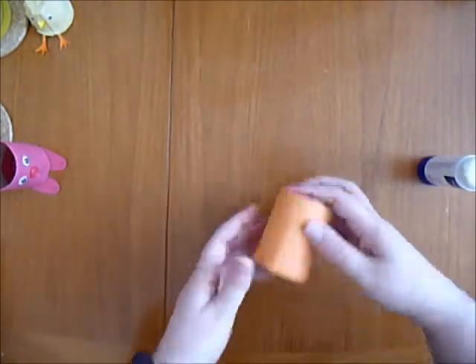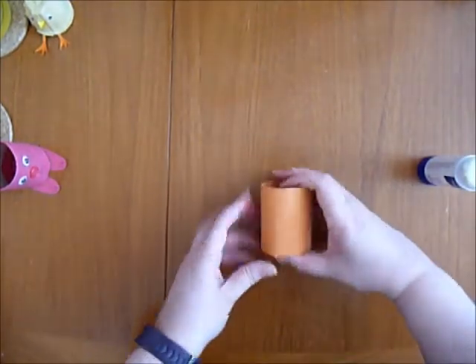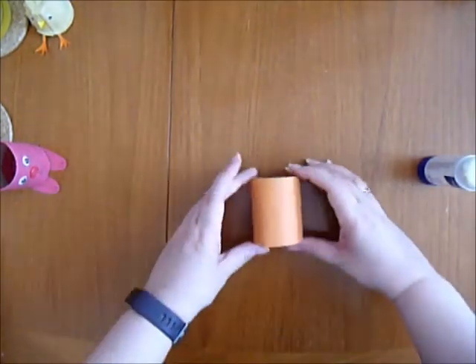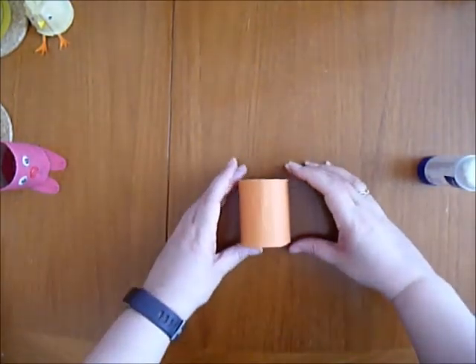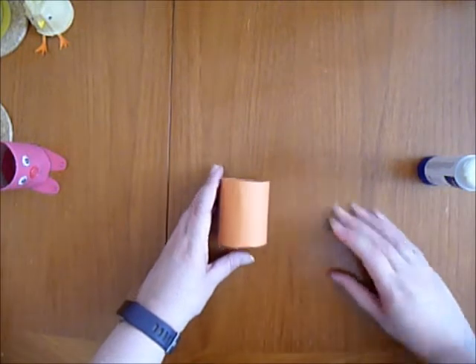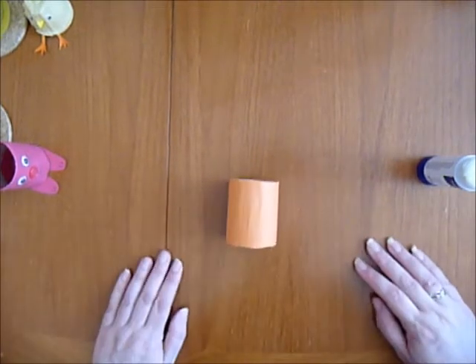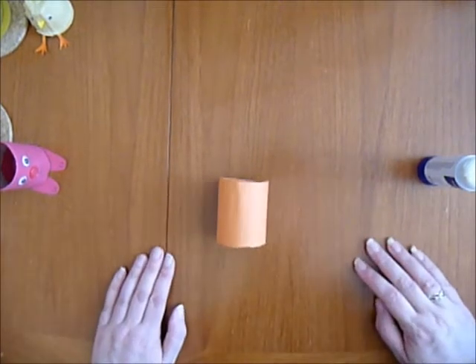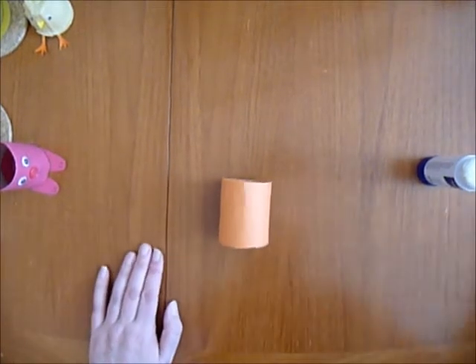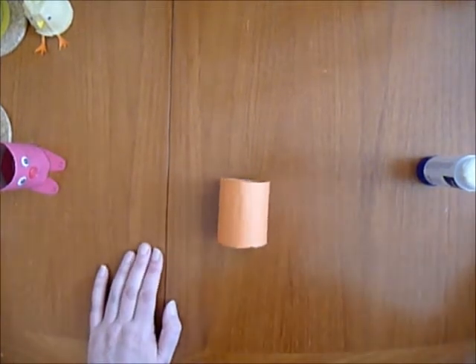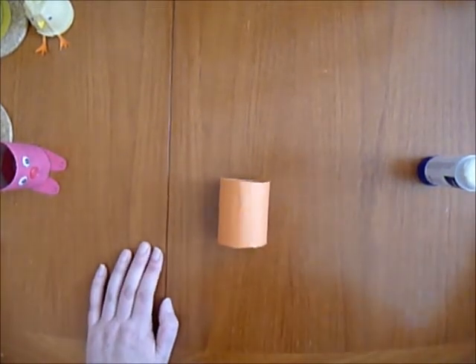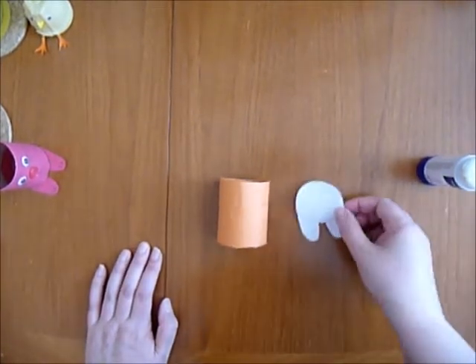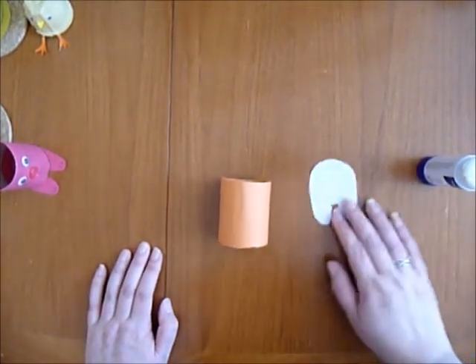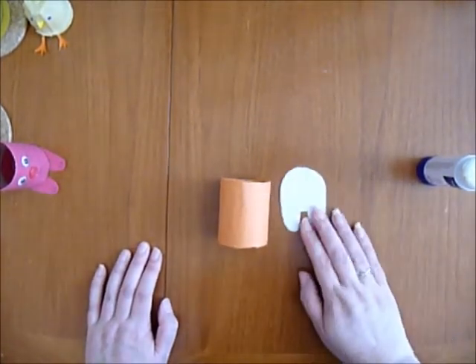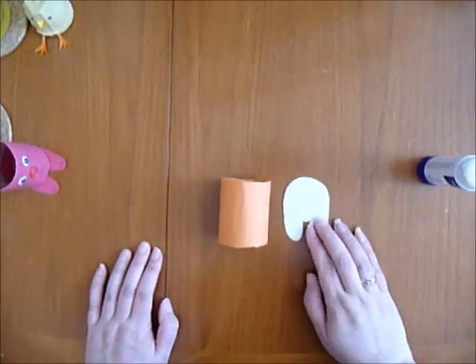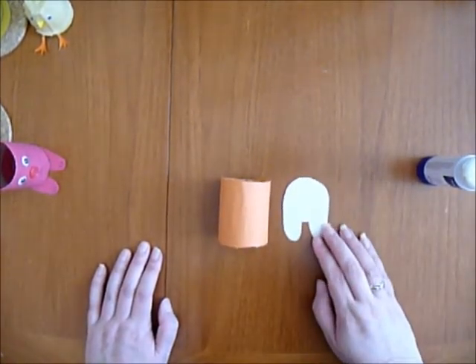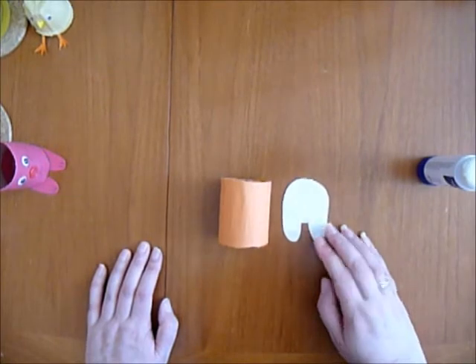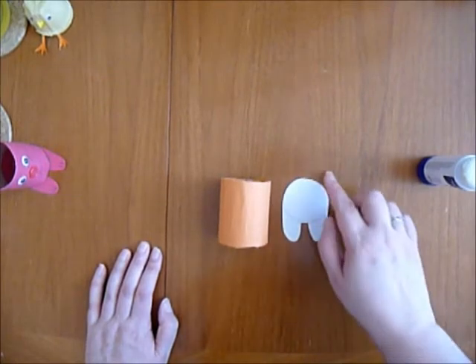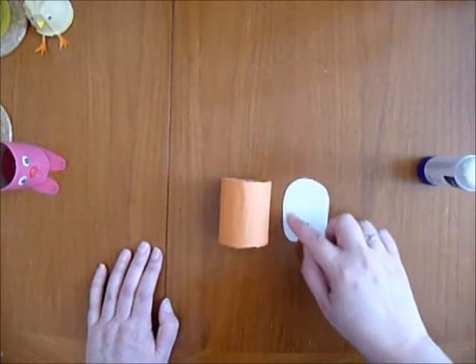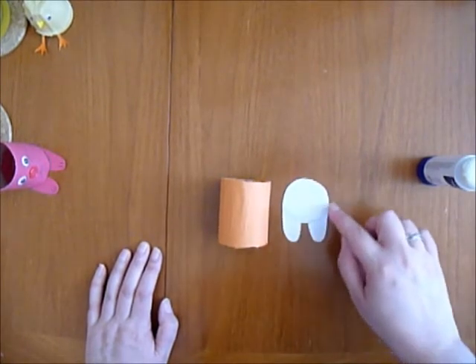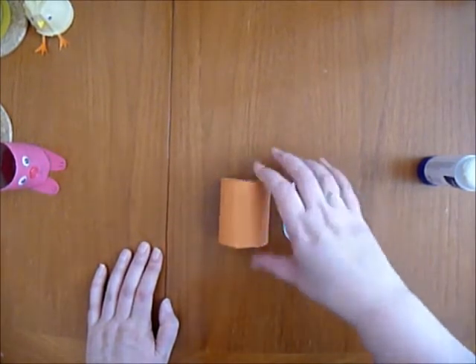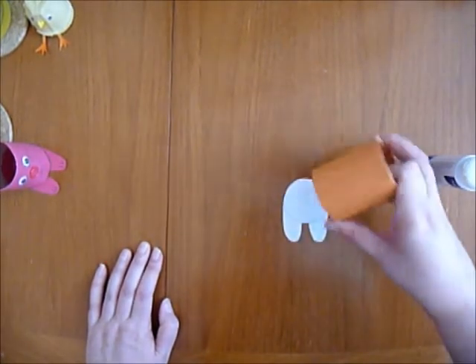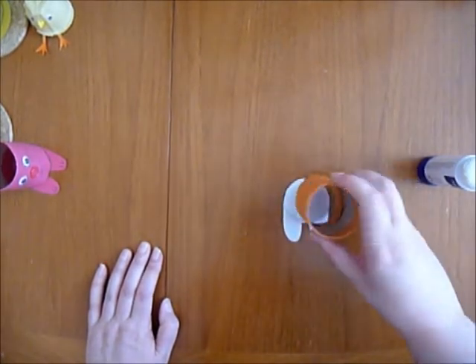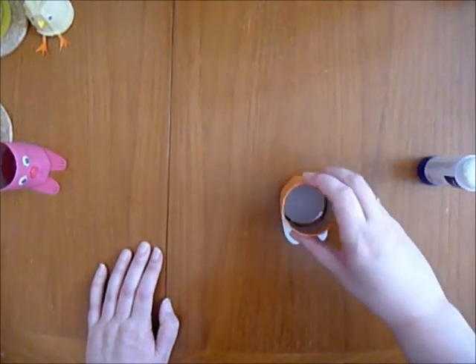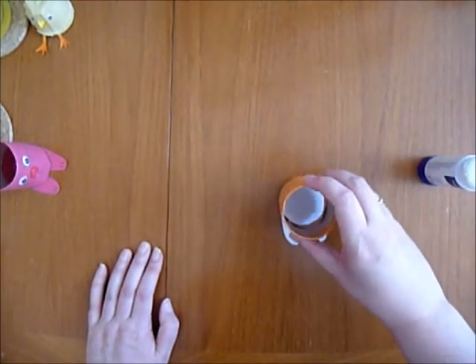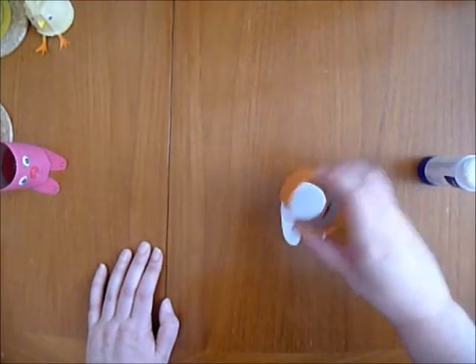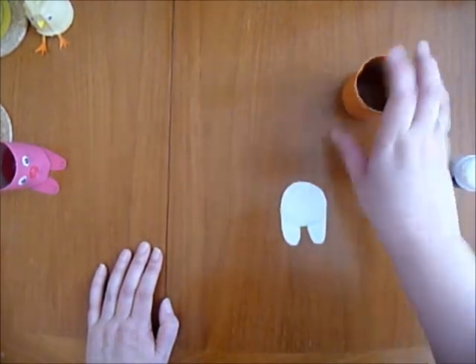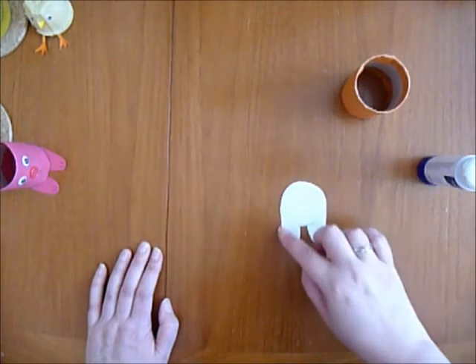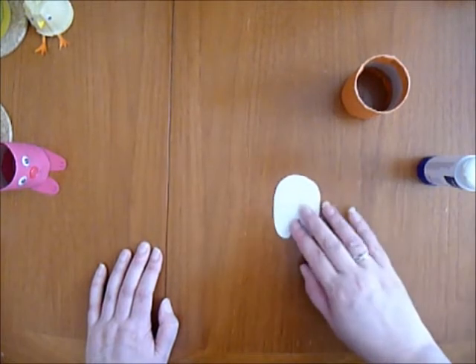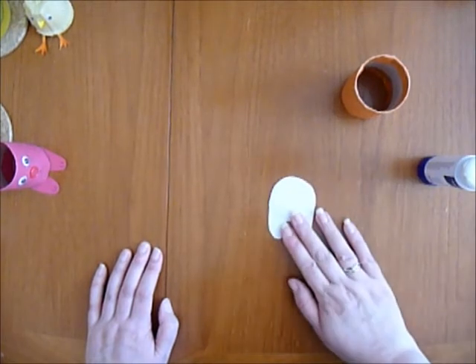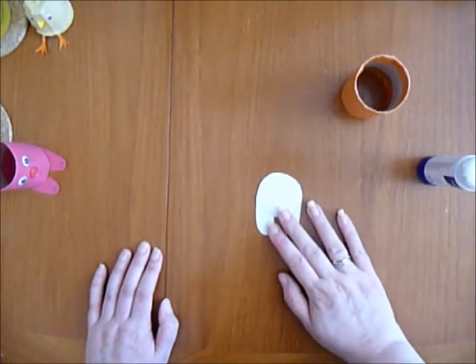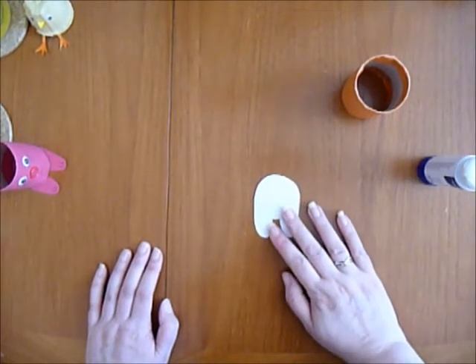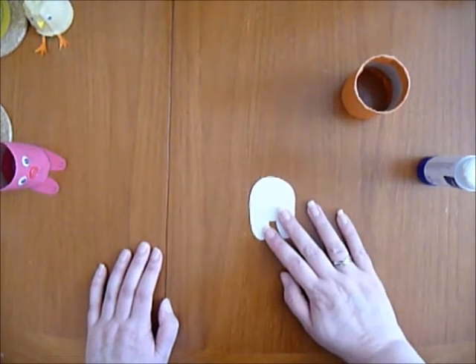So you've got your main pot like this. Now, to make the base of the pot I made a little template to make sure it worked. So I drew around the bottom of the roll and then added on two feet like this.